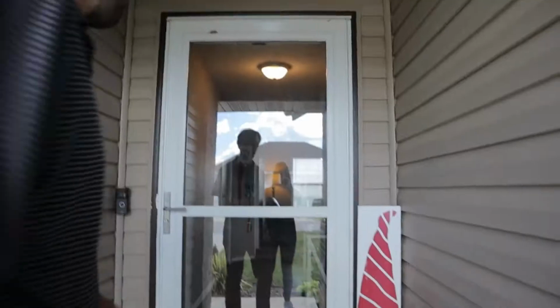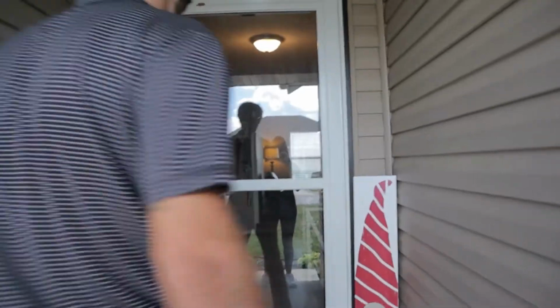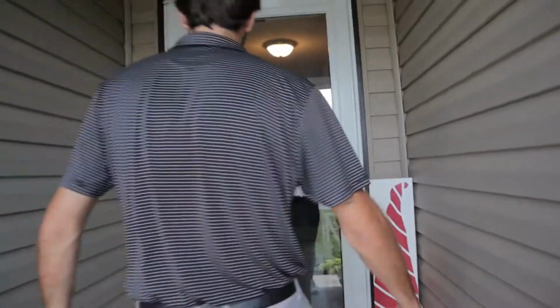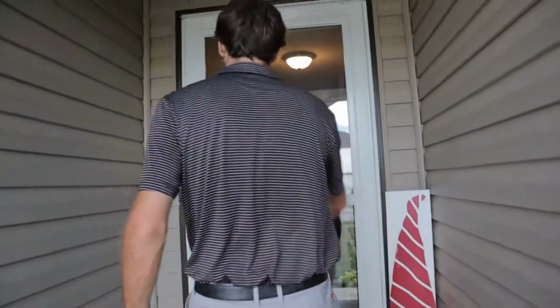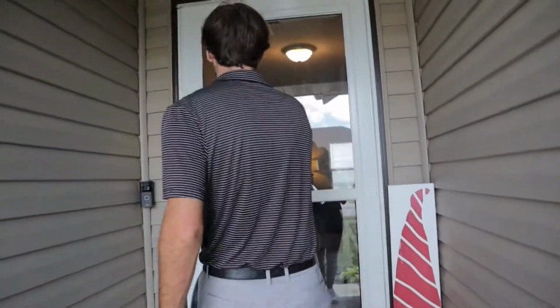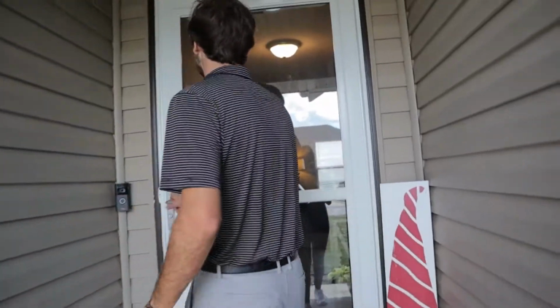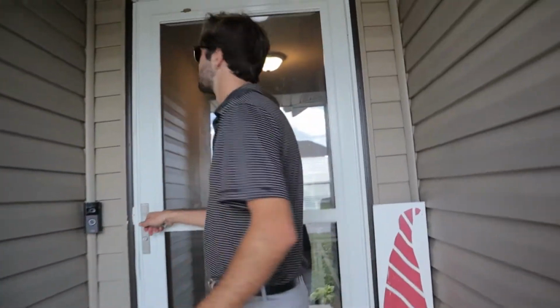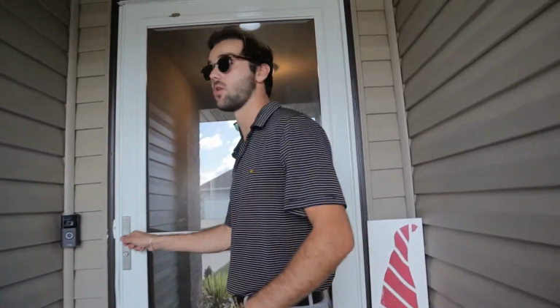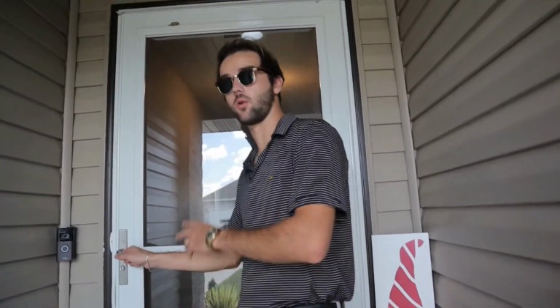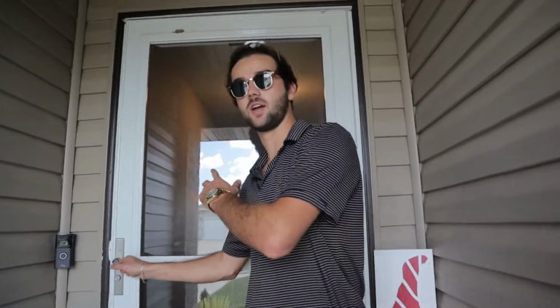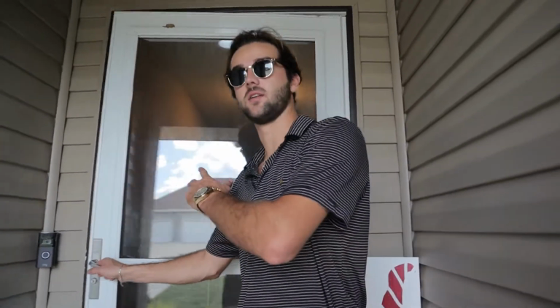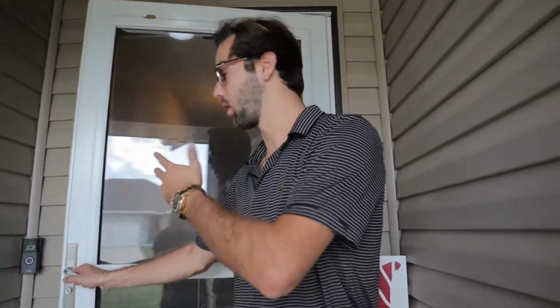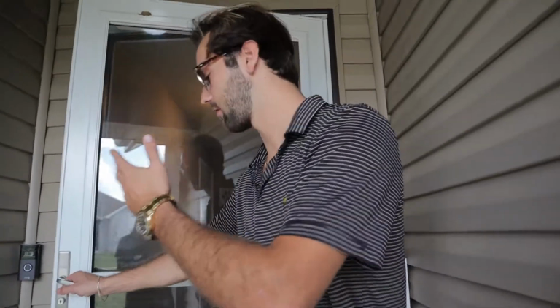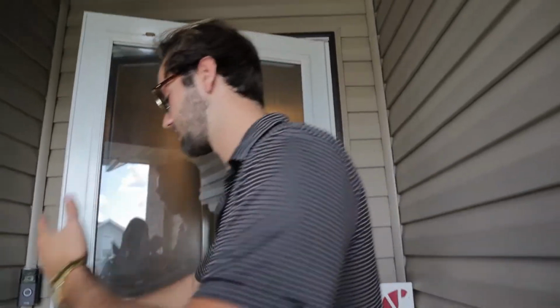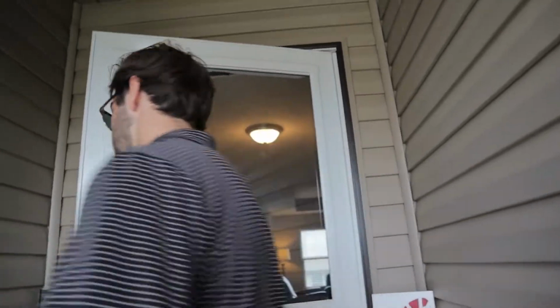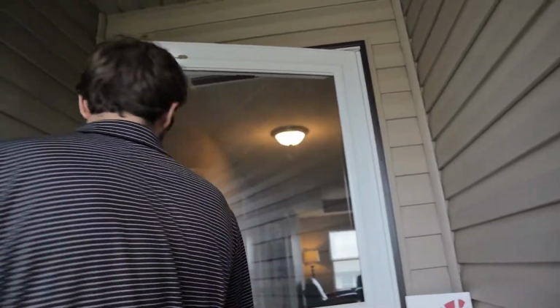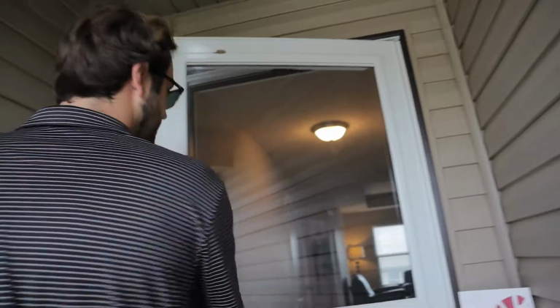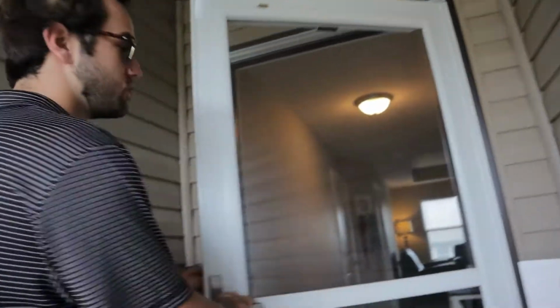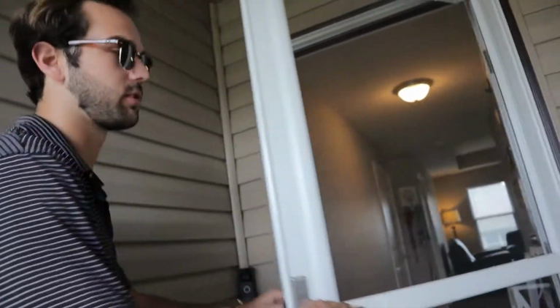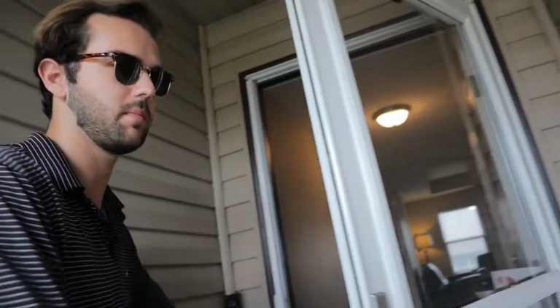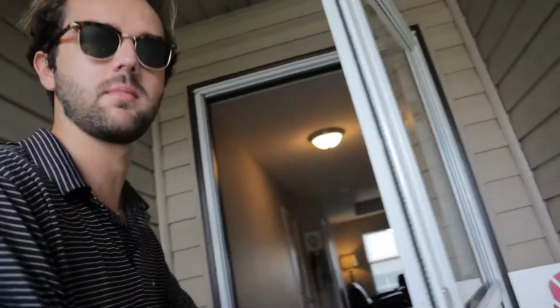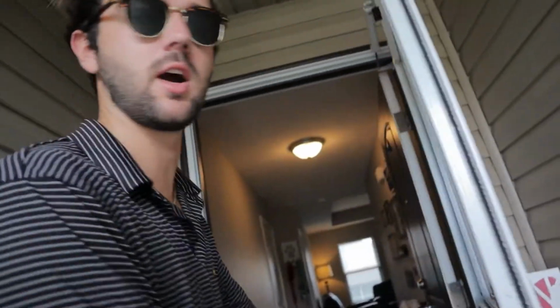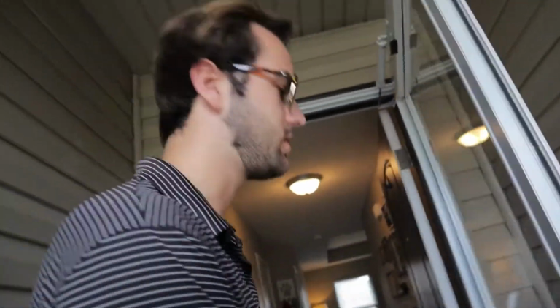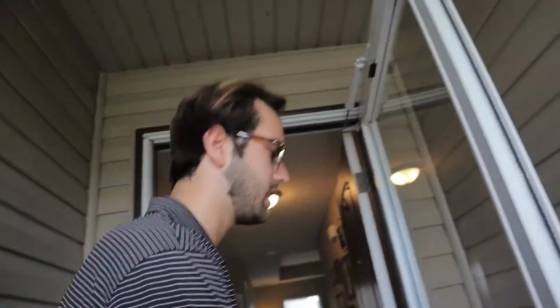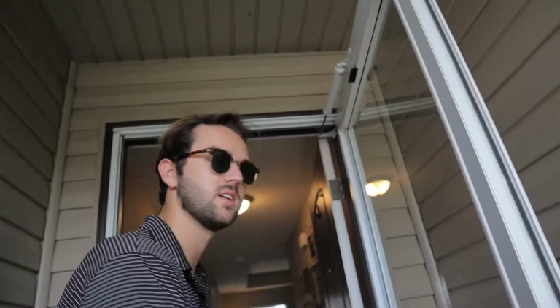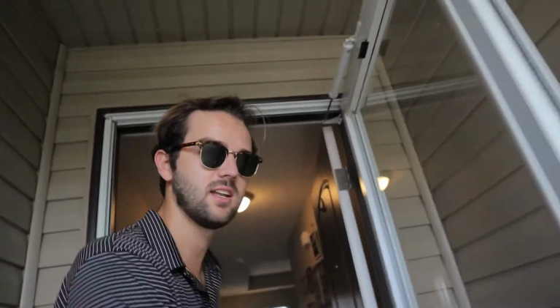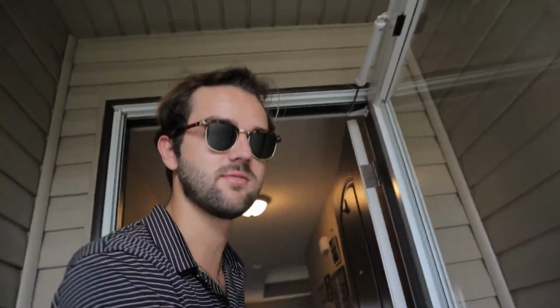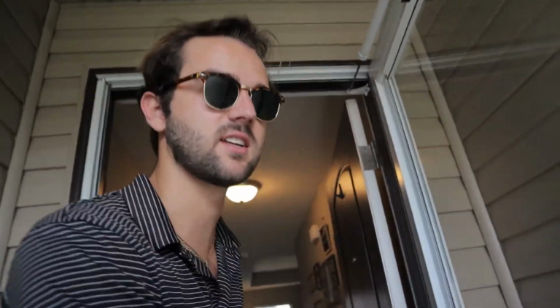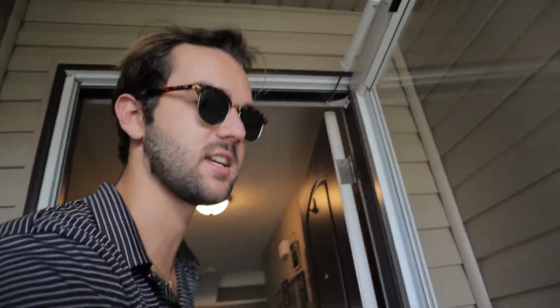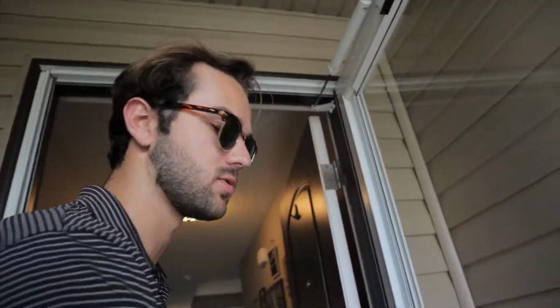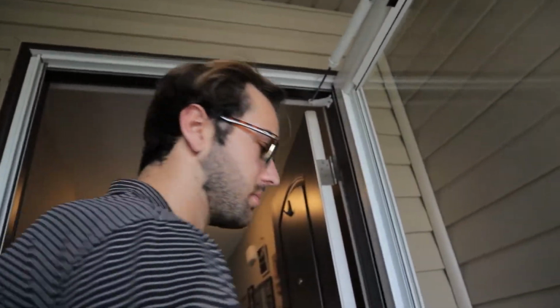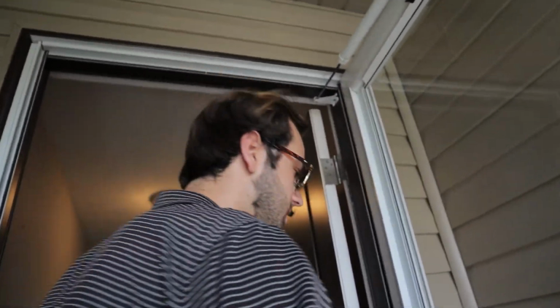Moving inside, we have a storm door in perfect condition. I feel like I could jump through it, but I'm not going to because it is, in fact, glass. I know it's hard to believe.